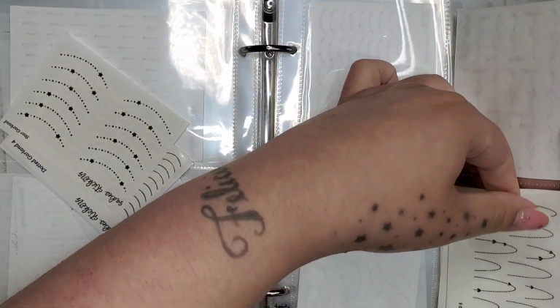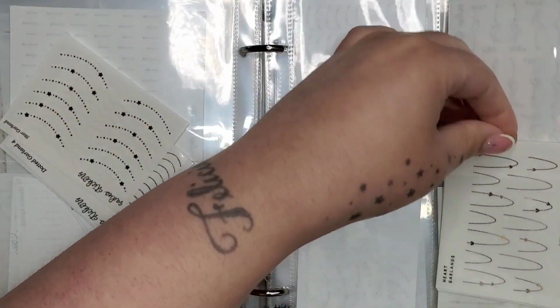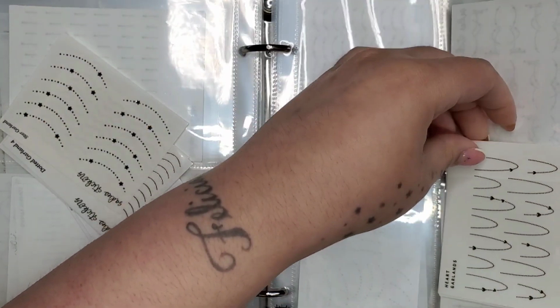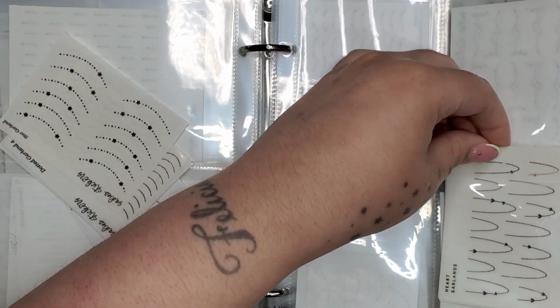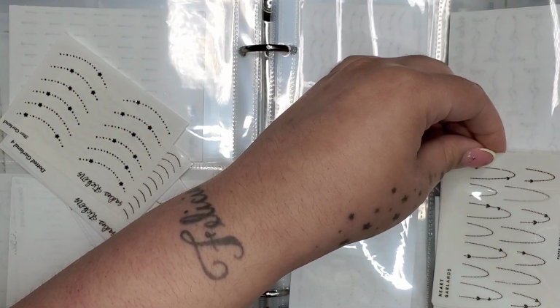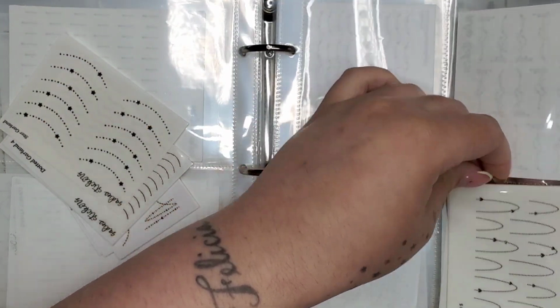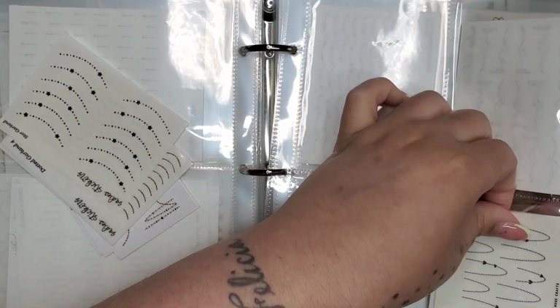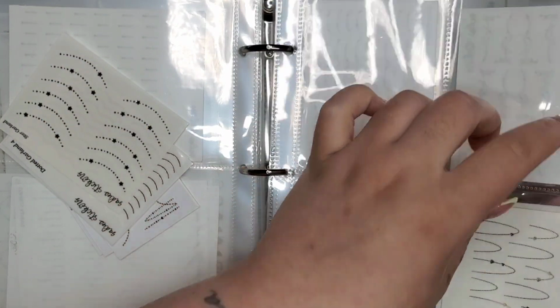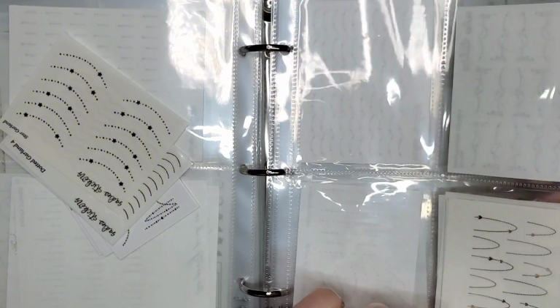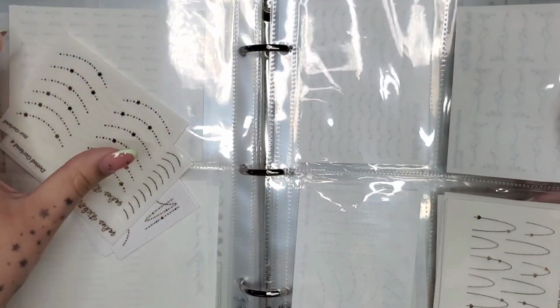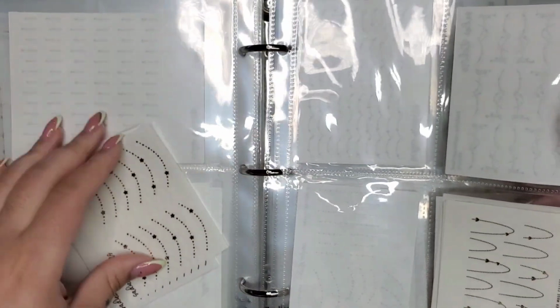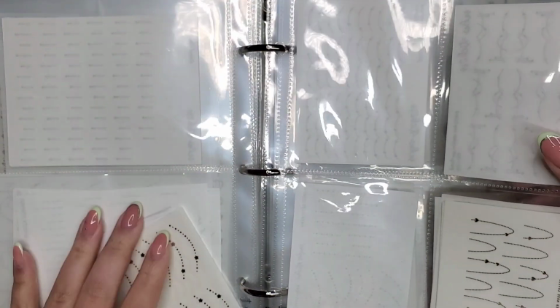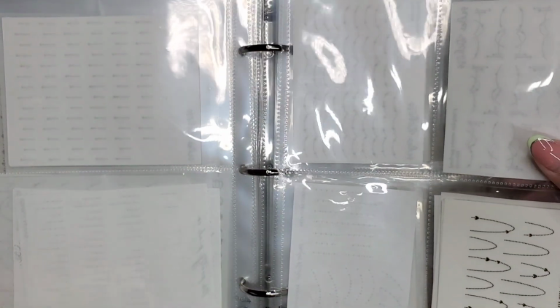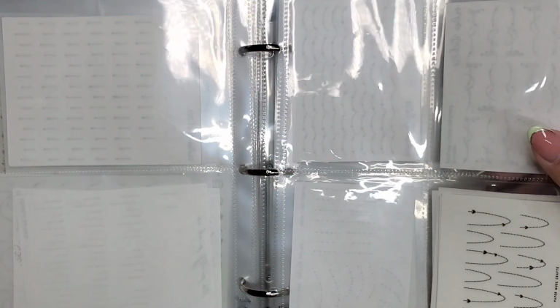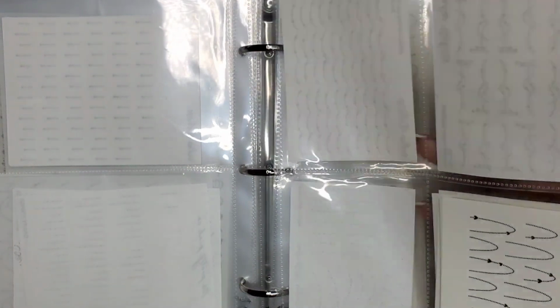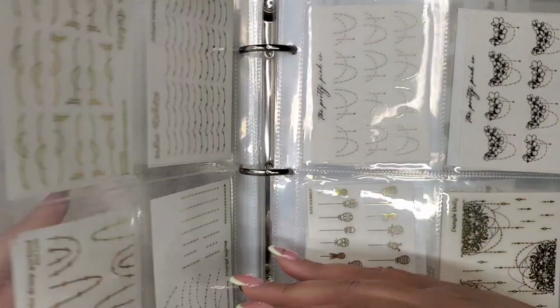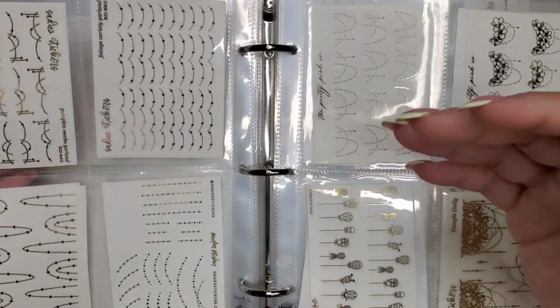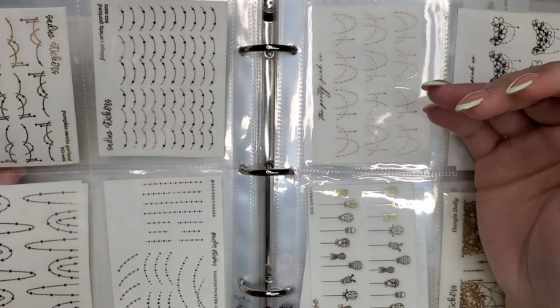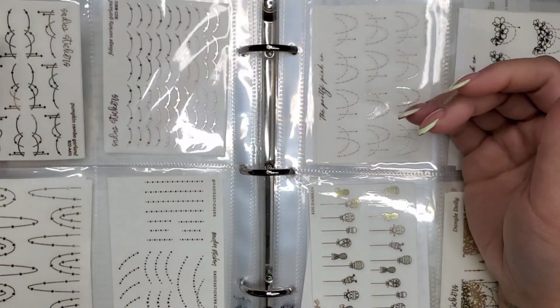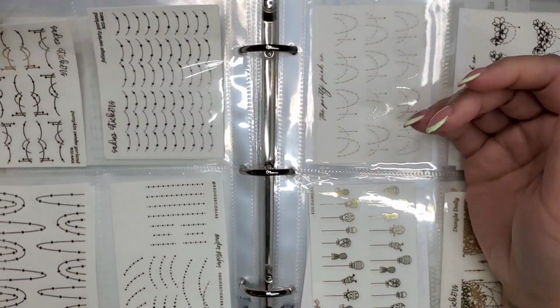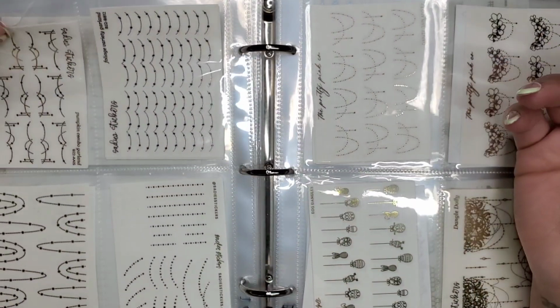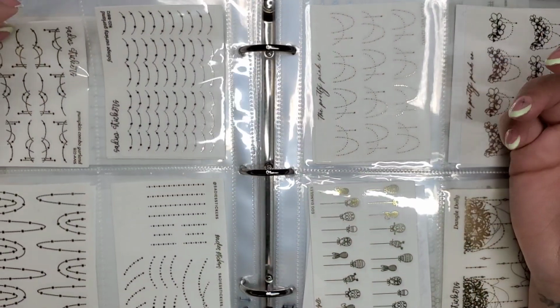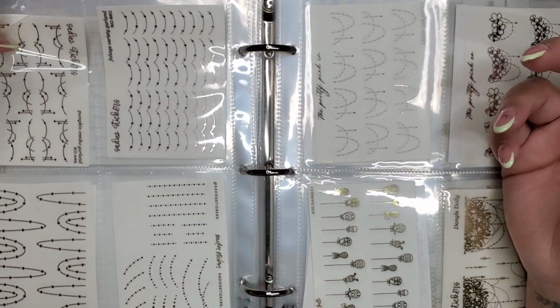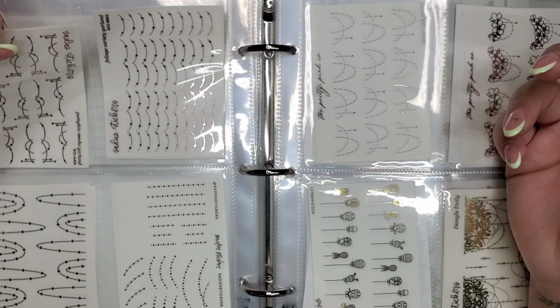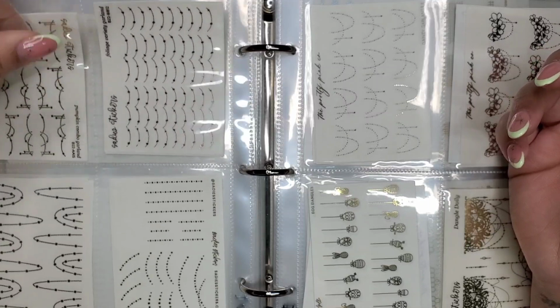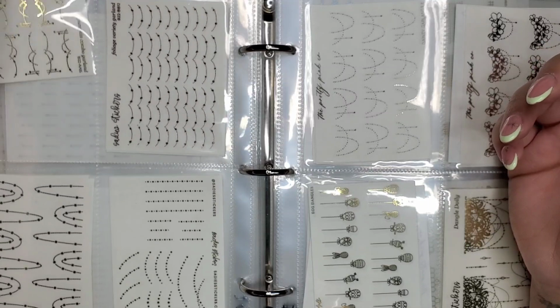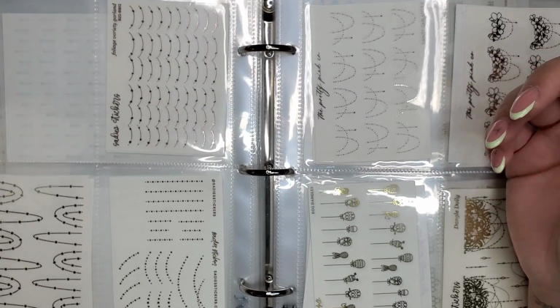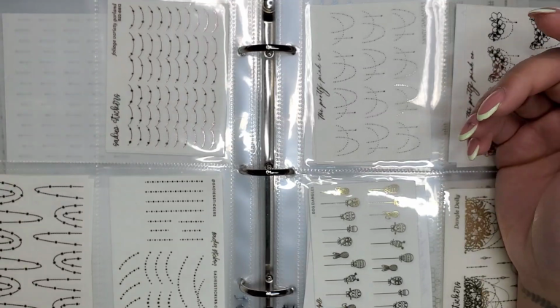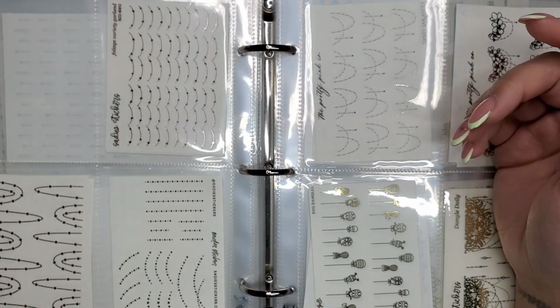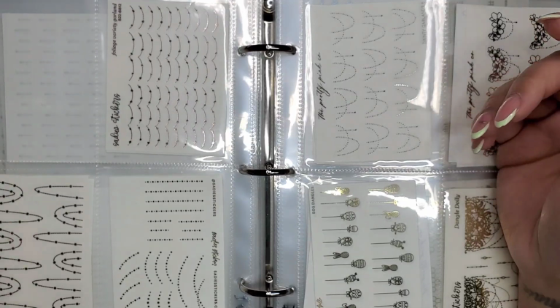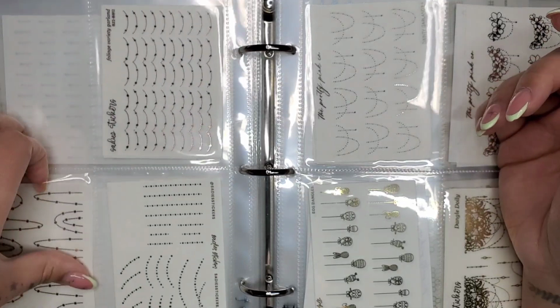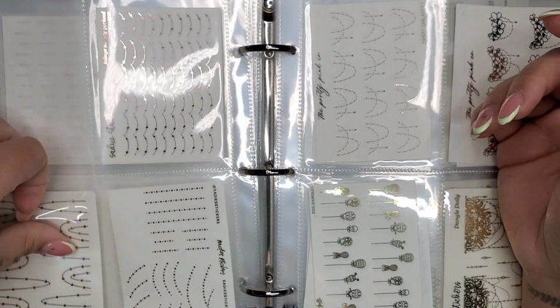If you see stuff that I'm pulling, I might keep the ones with little hearts on them just for Valentine's. But if you see stuff that I'm pulling and you're interested, let me know - I might just do a foil de-stash here soon.